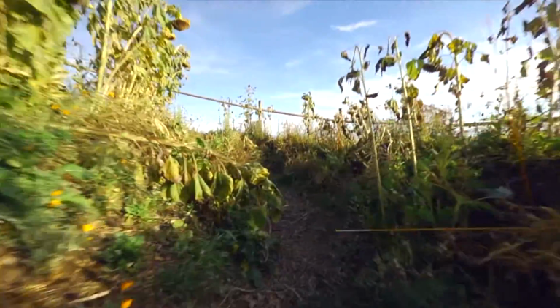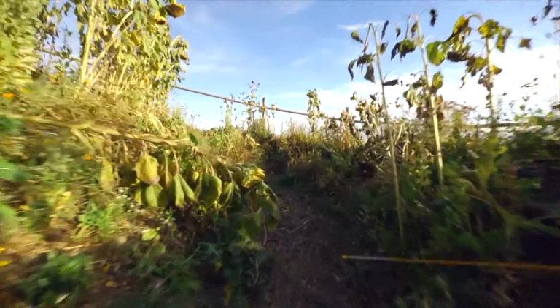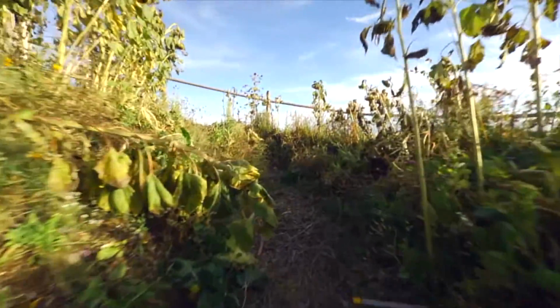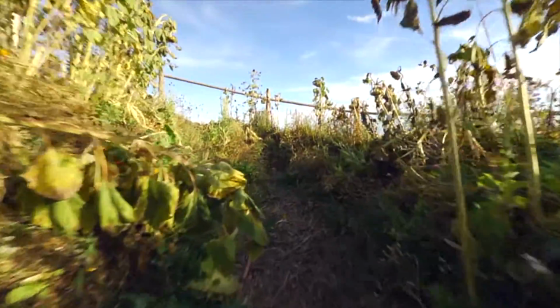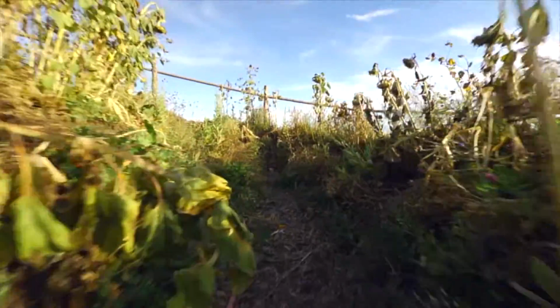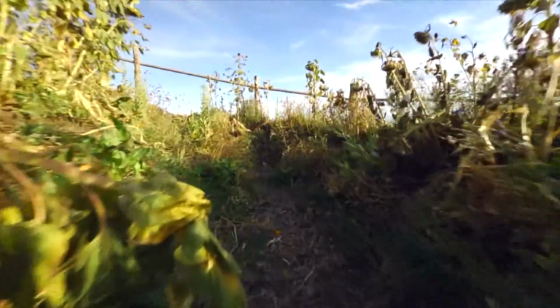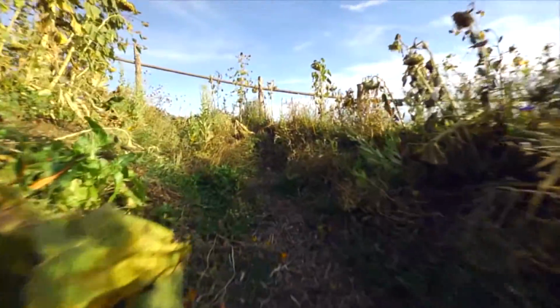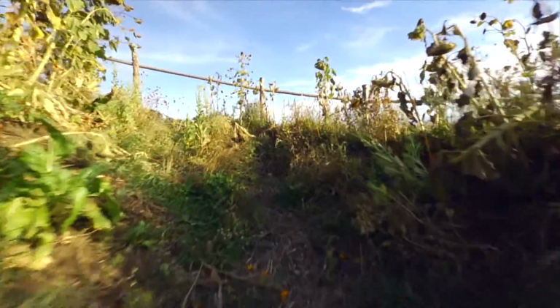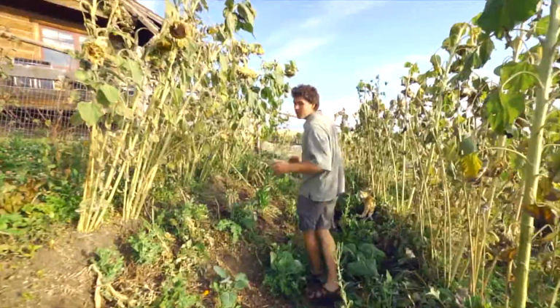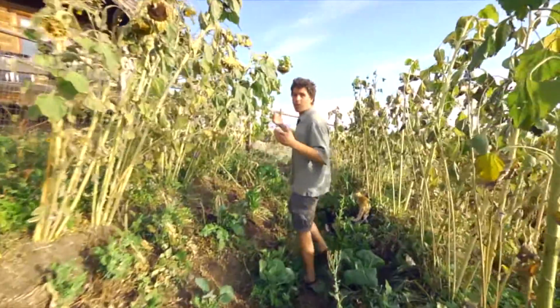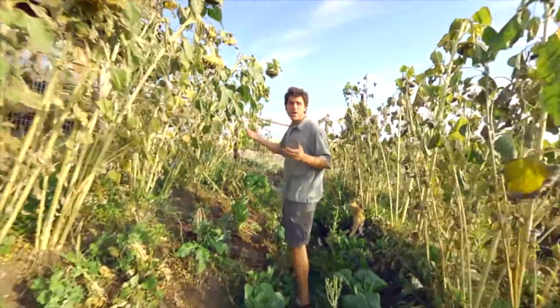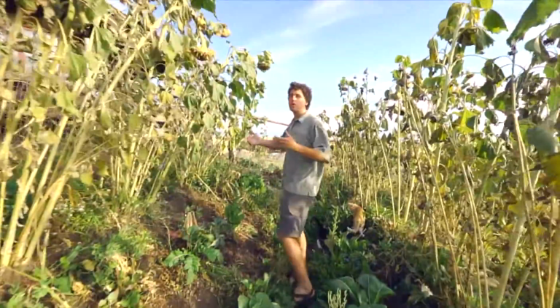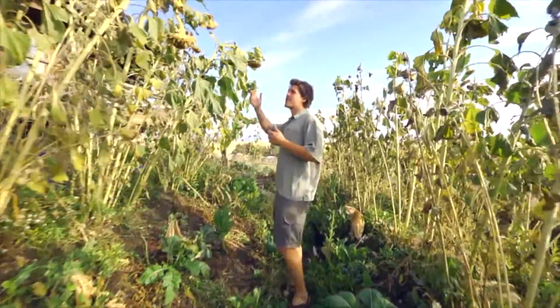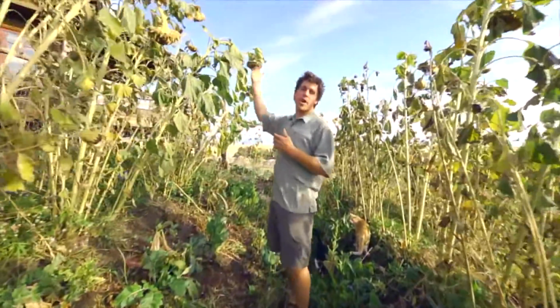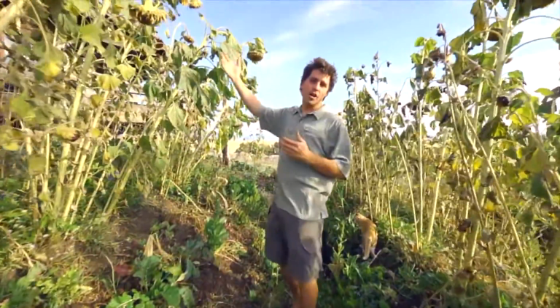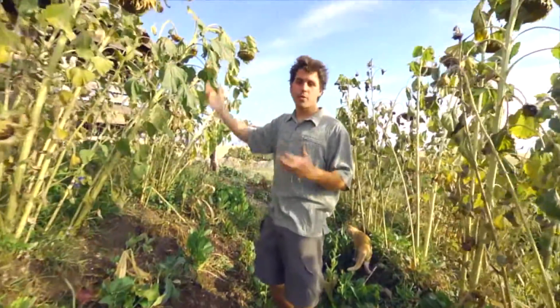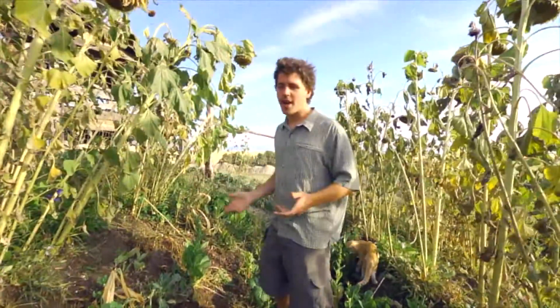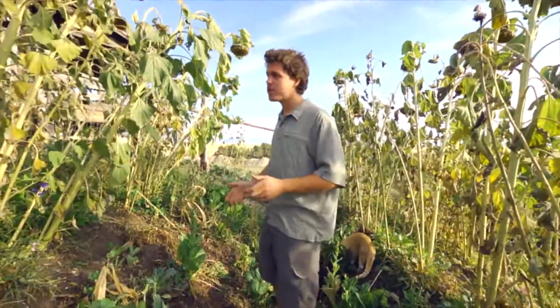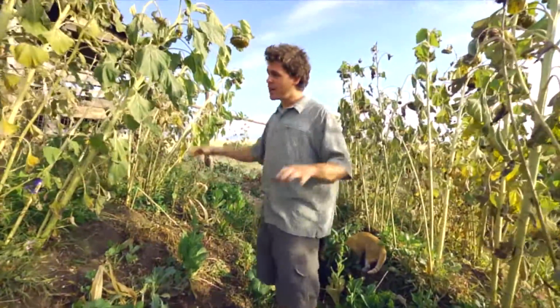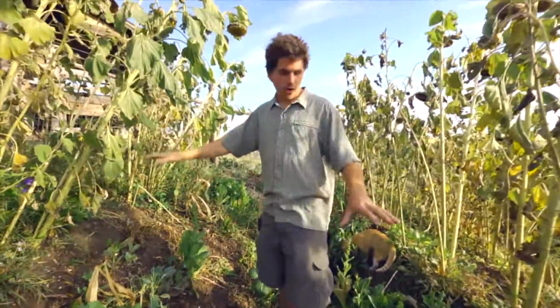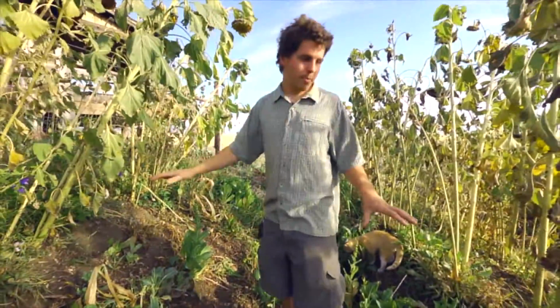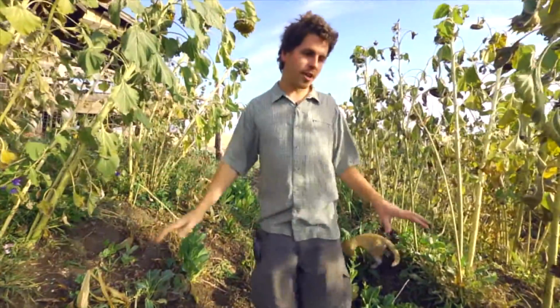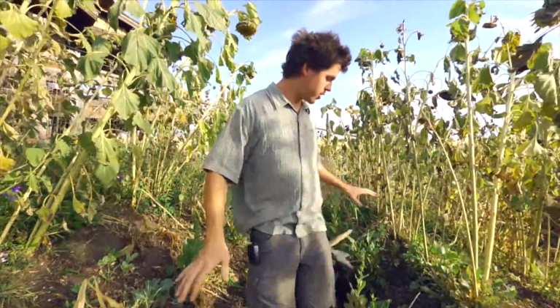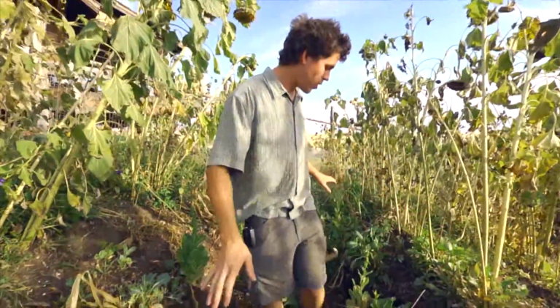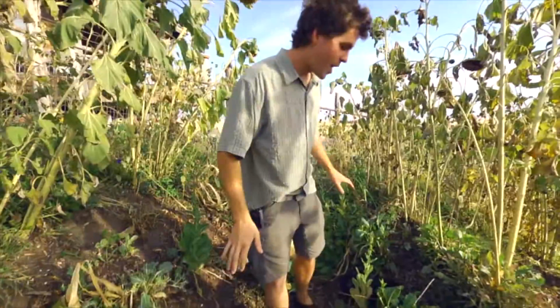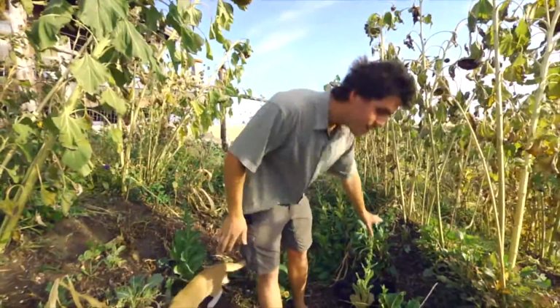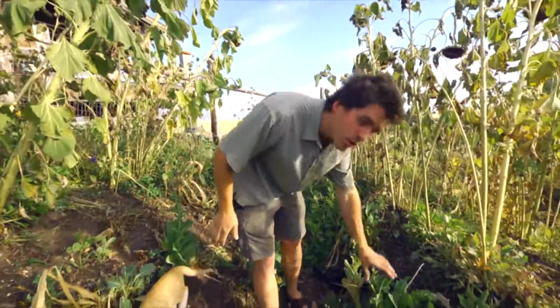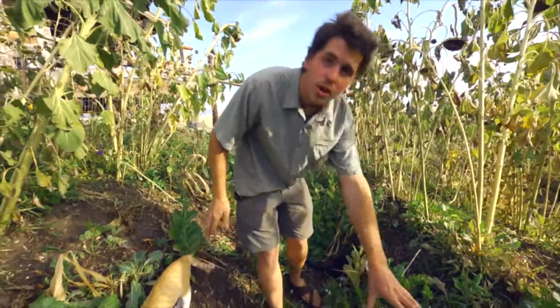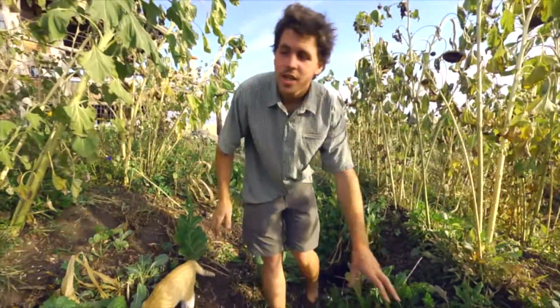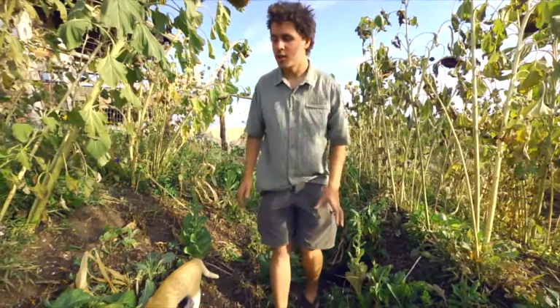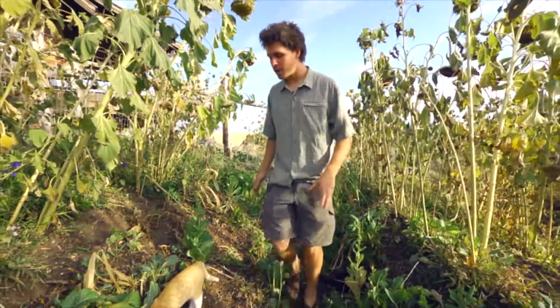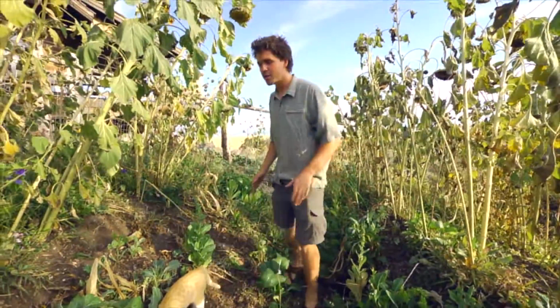So you can see we're using all the elemental forces of nature. We've got the water — we're collecting the rainwater off of the roof of the house and storing it and pounding it into the soil and into these hugelkultures as well as possible.